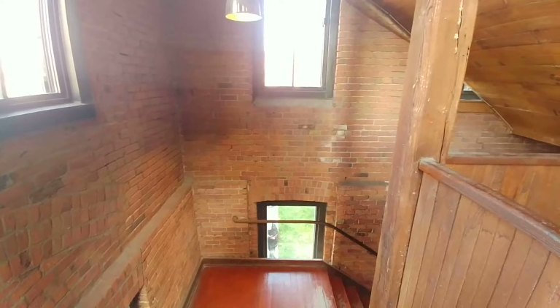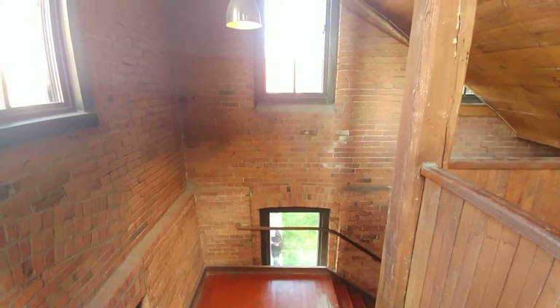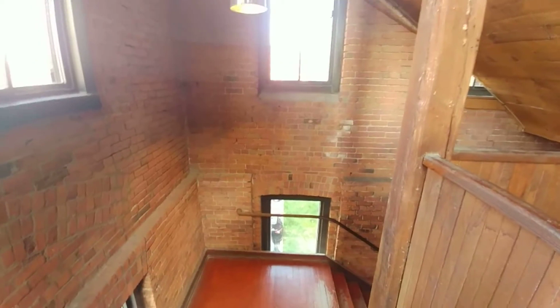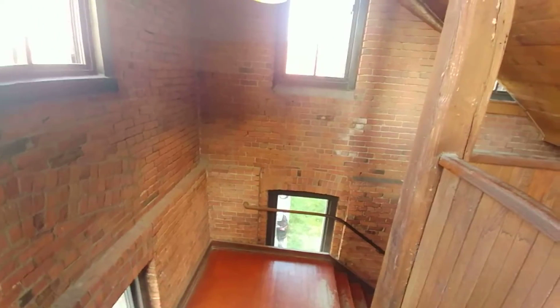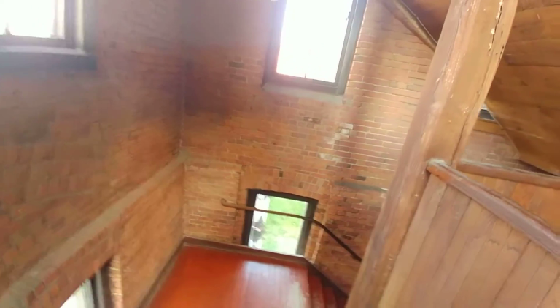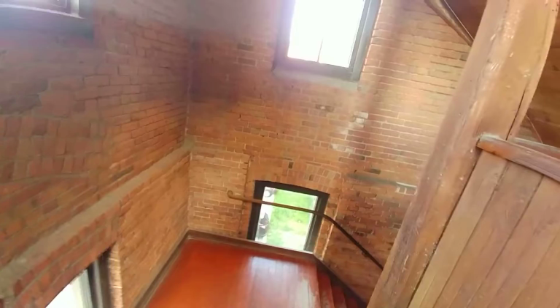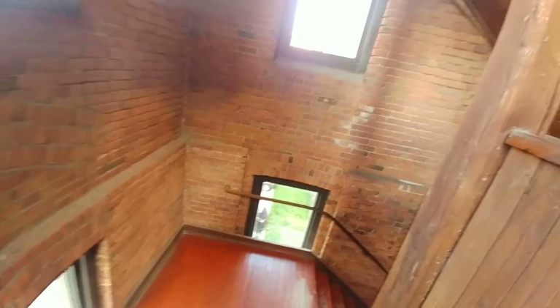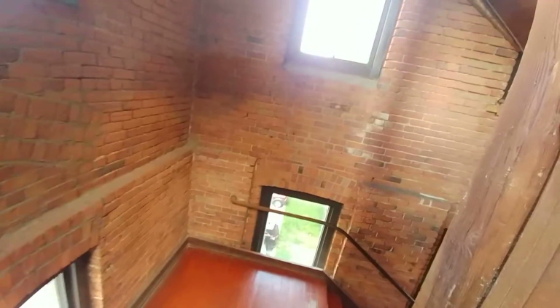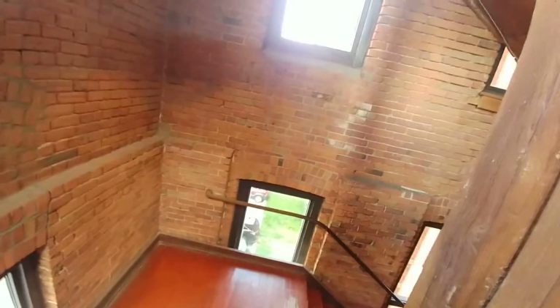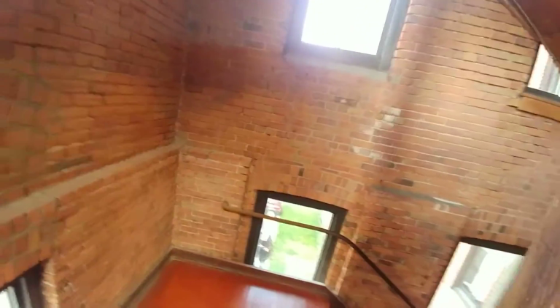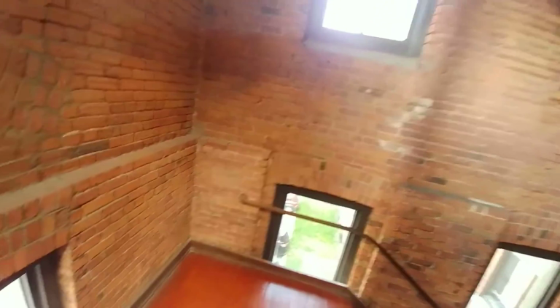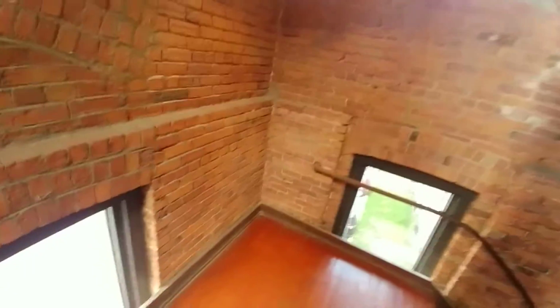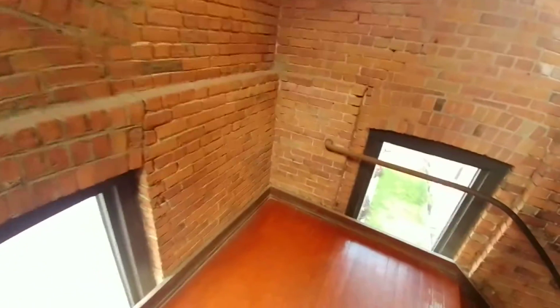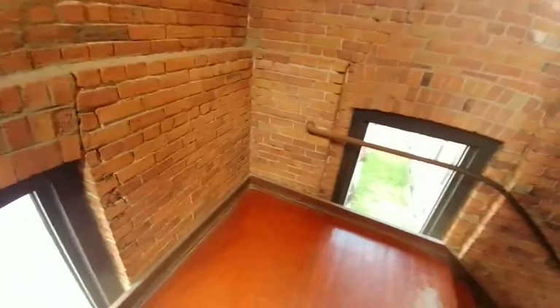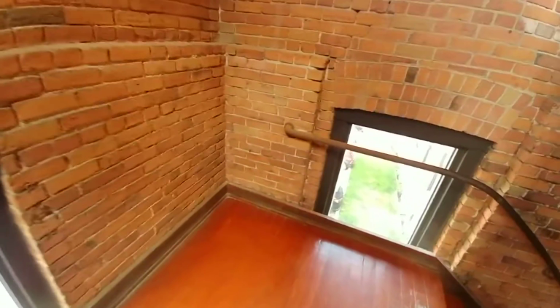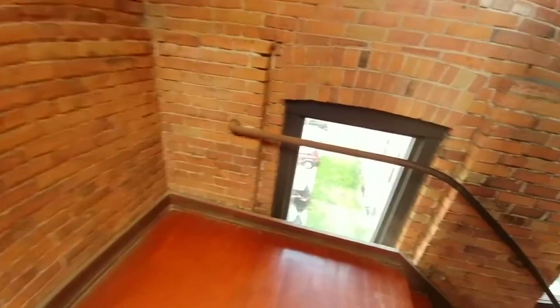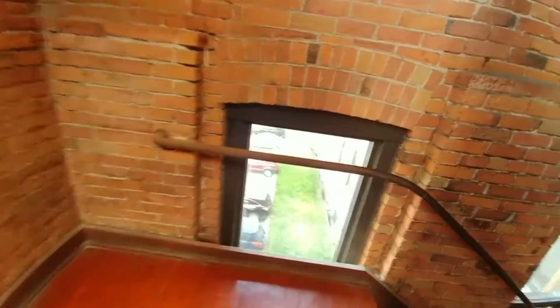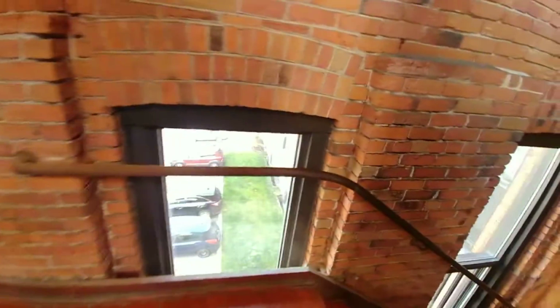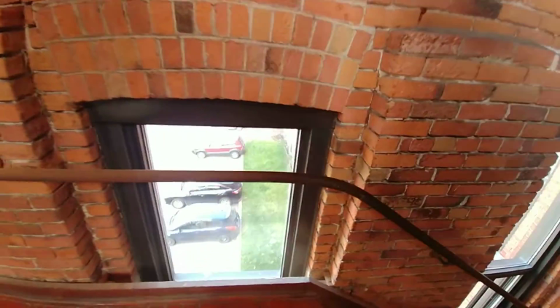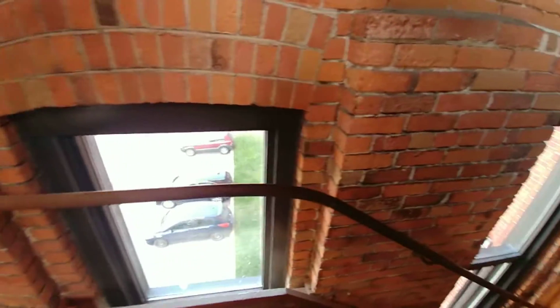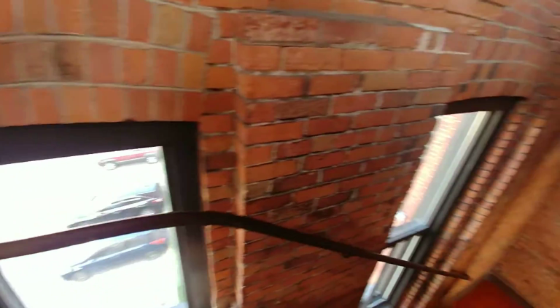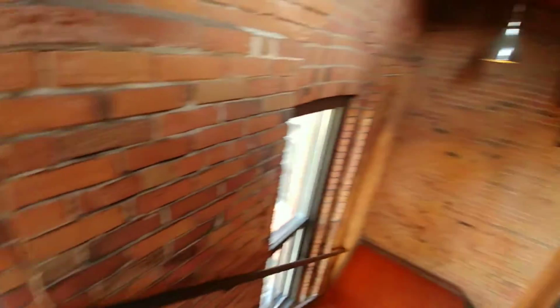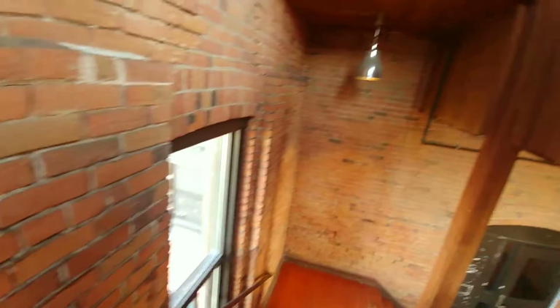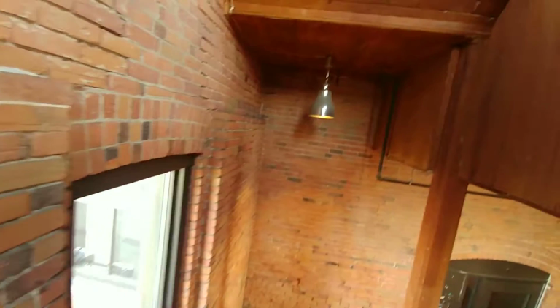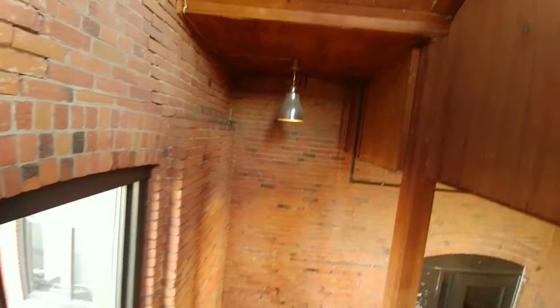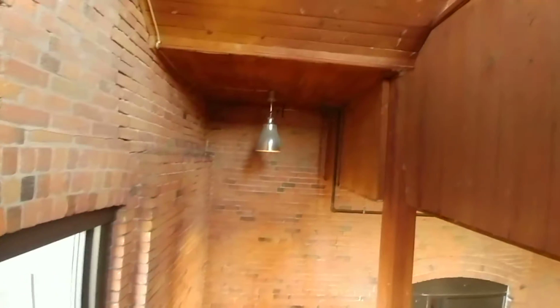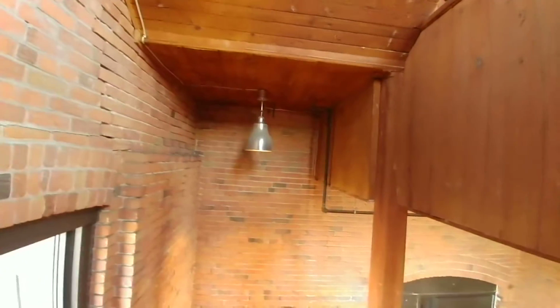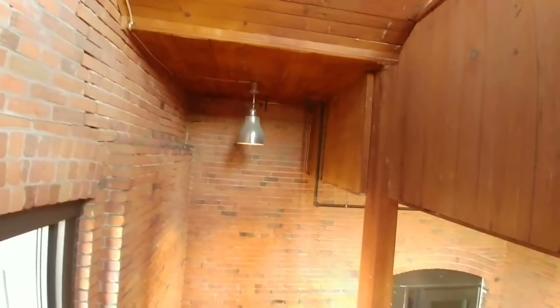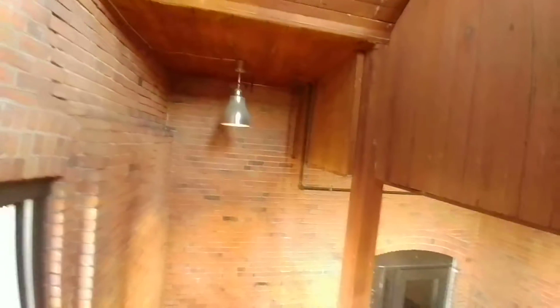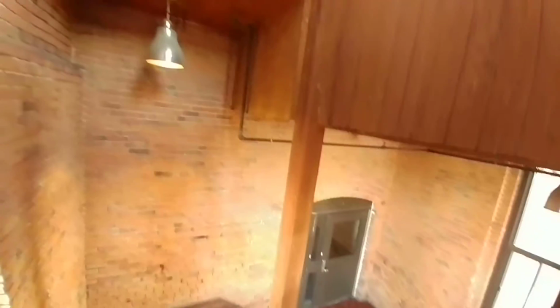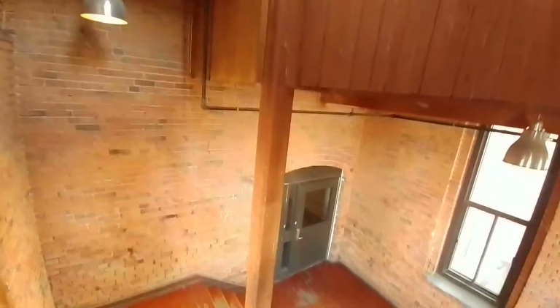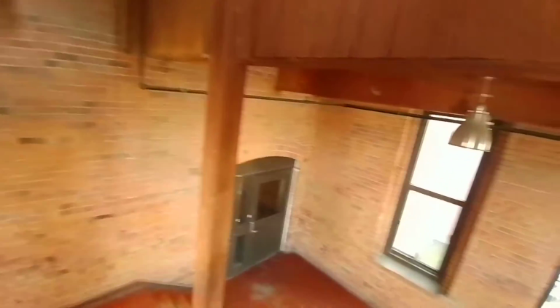My lens is a bit foggy because of the temperatures right now — it's cold outside, warm inside. There are some old-style lights and these old doors.